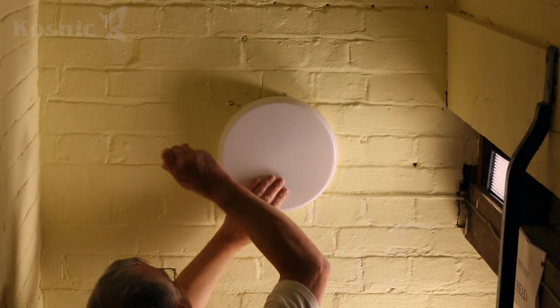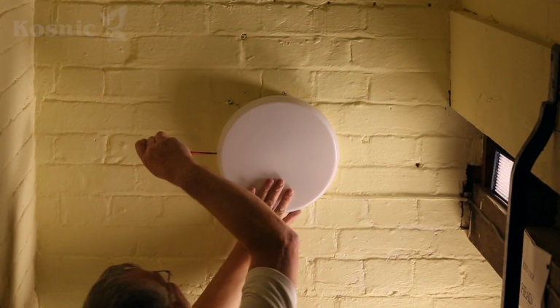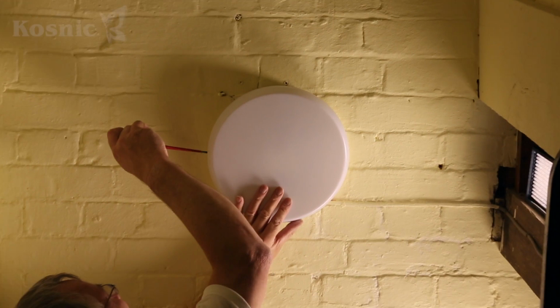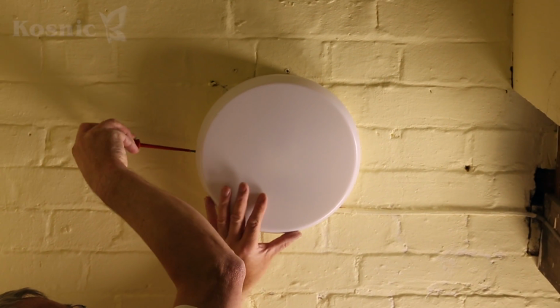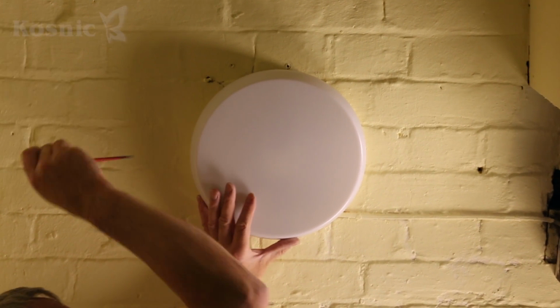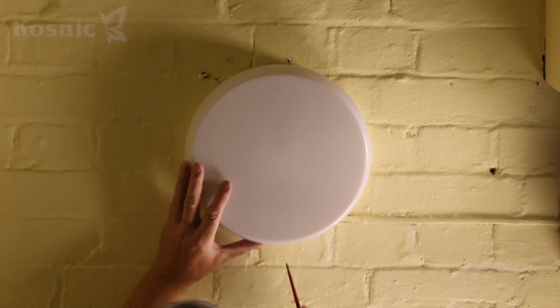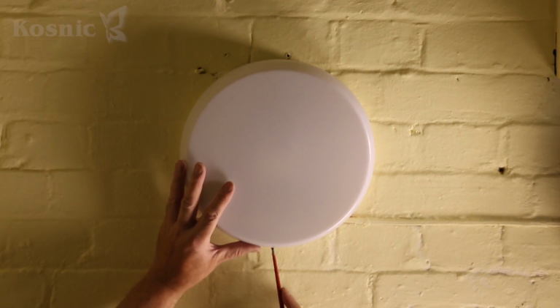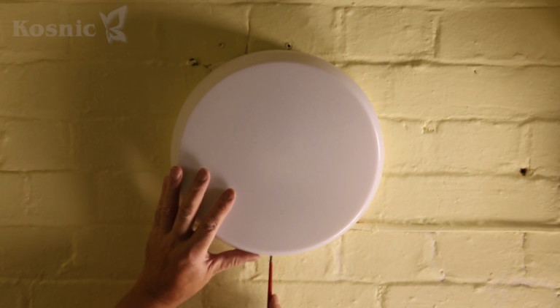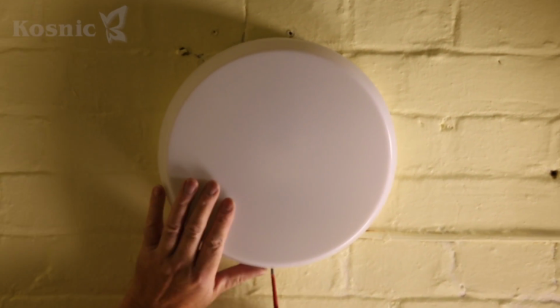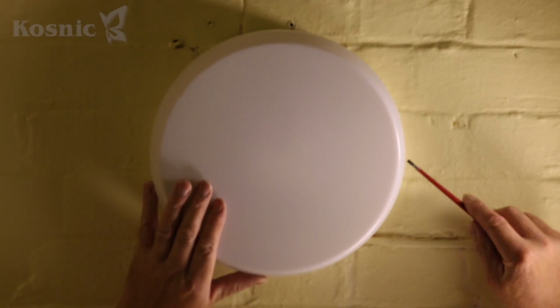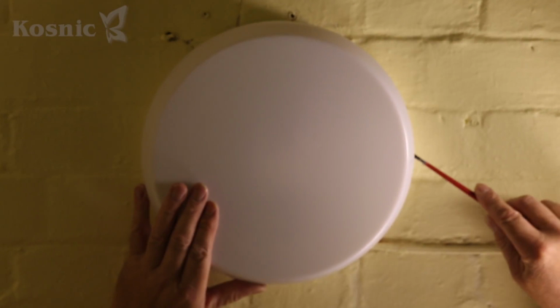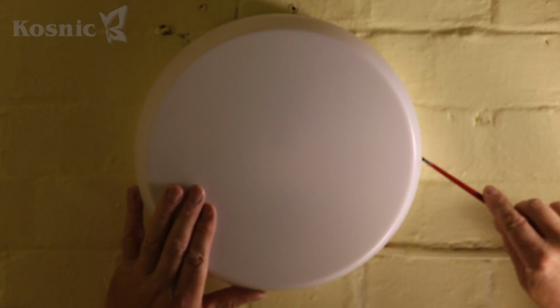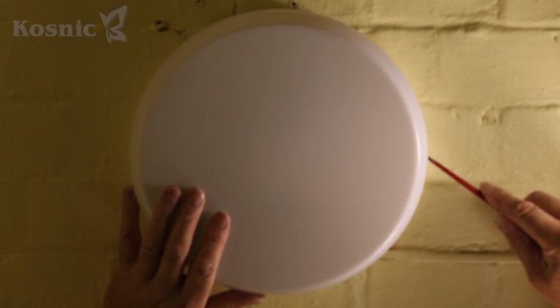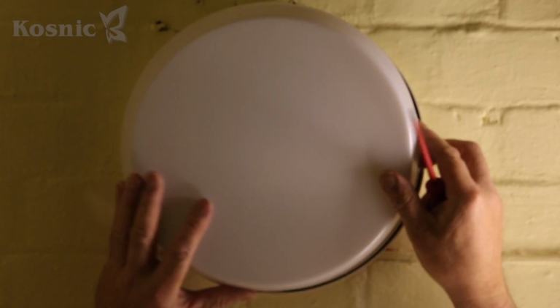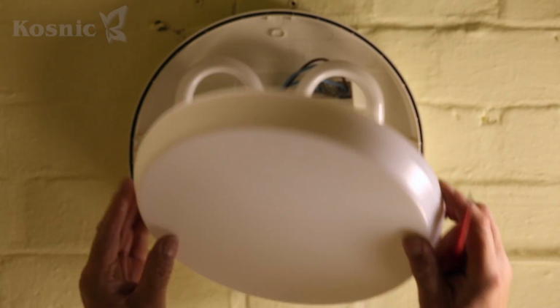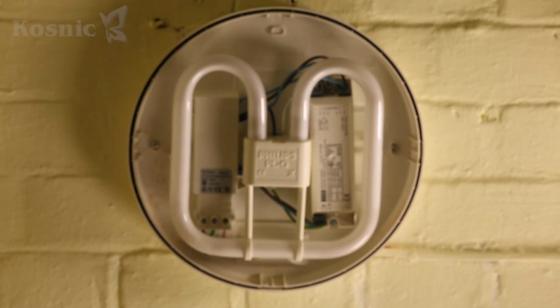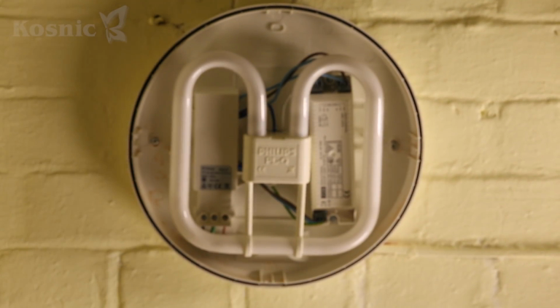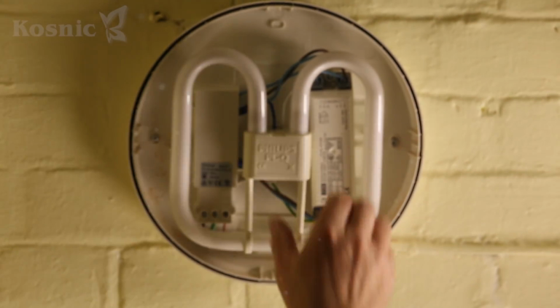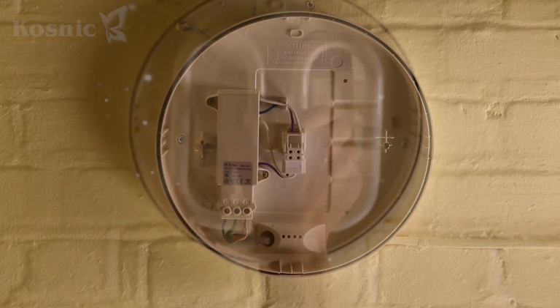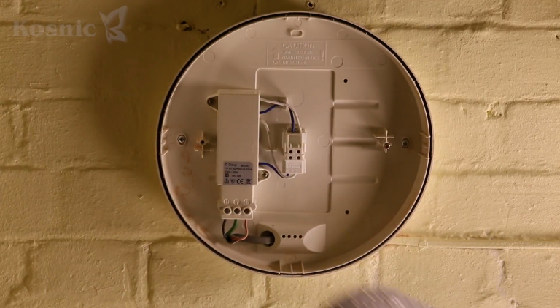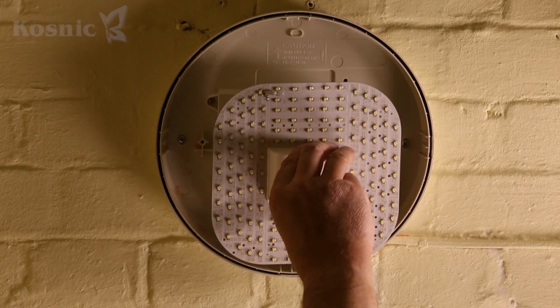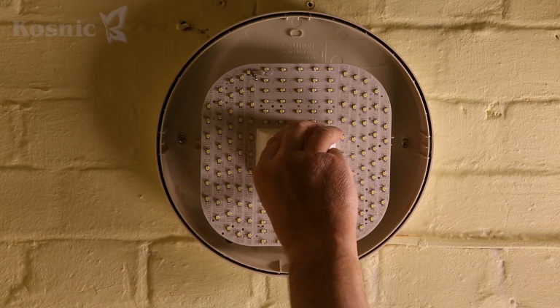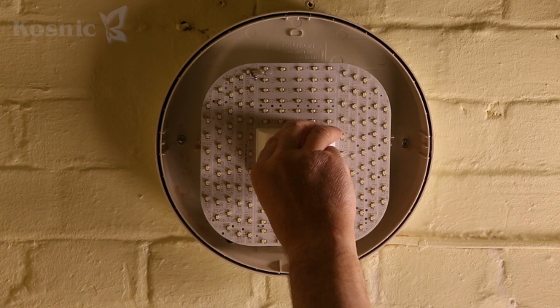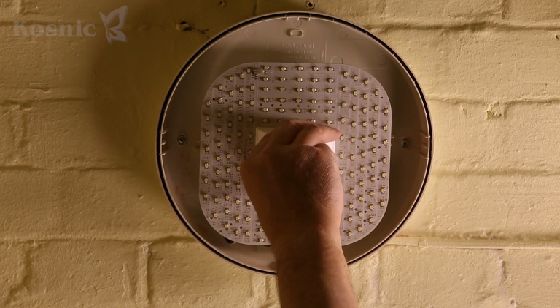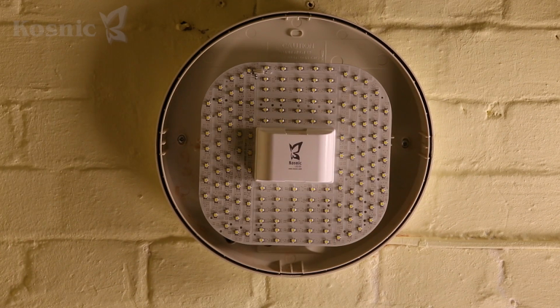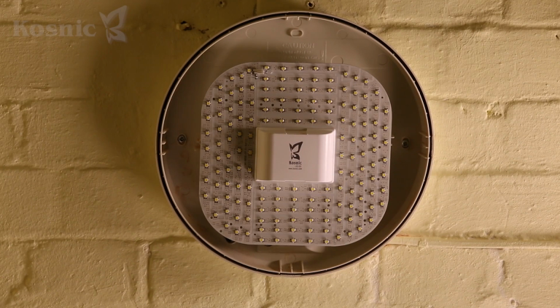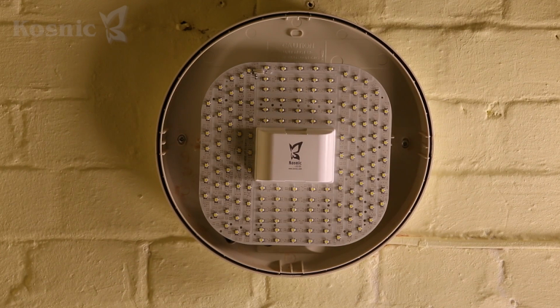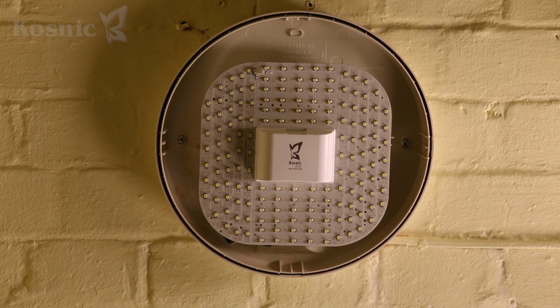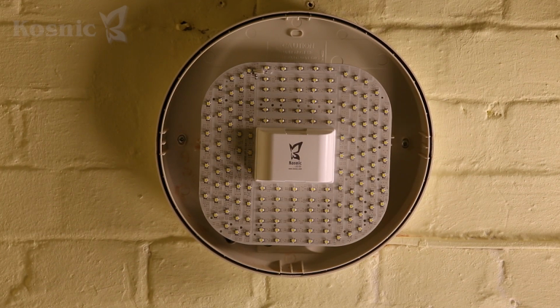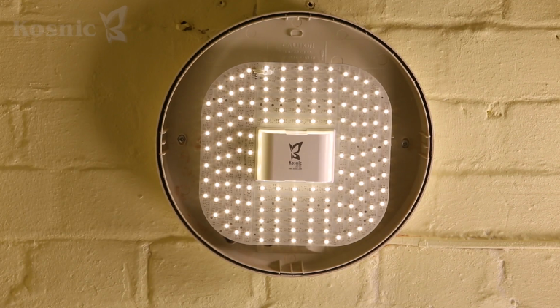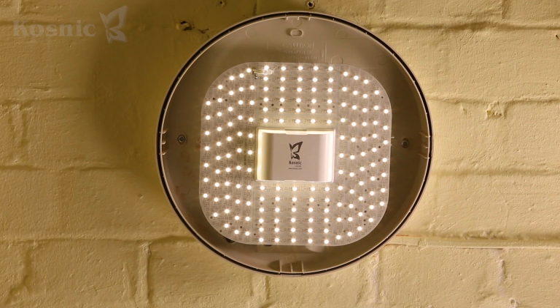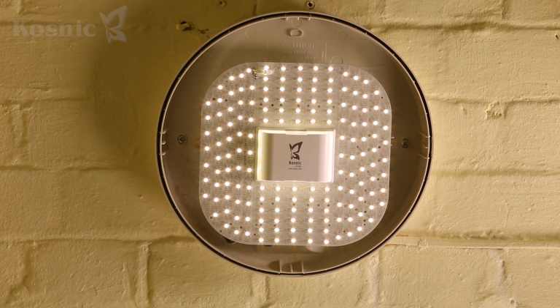Here we see the electrician removing the cover of a DD luminaire located in an enclosed stairwell. He disconnects or bypasses the existing ballast. The new COSNIC LED DD lamp is instant start, so no ballast is required.